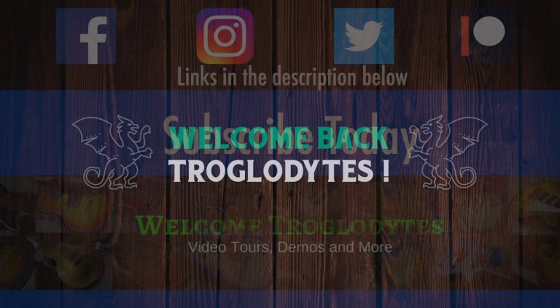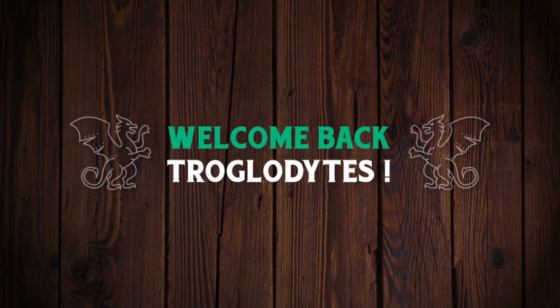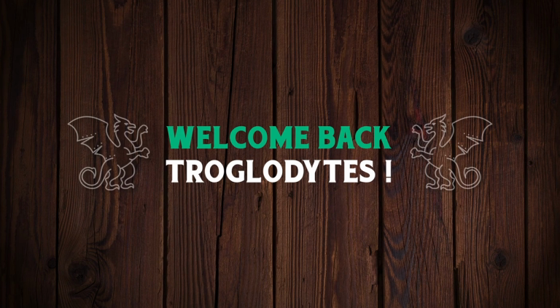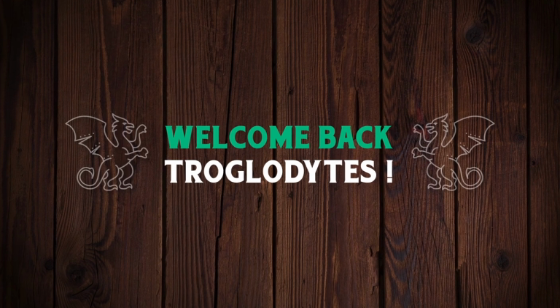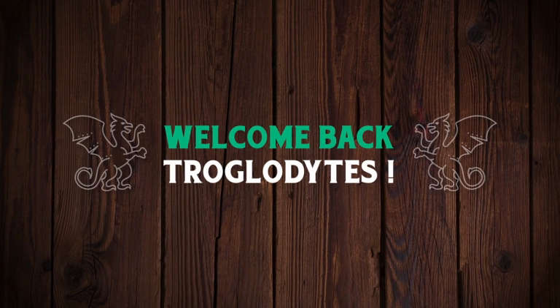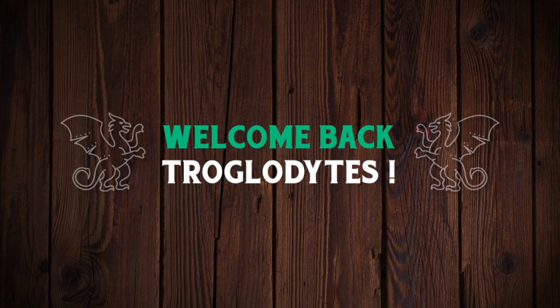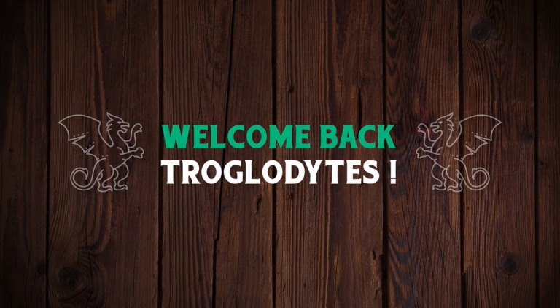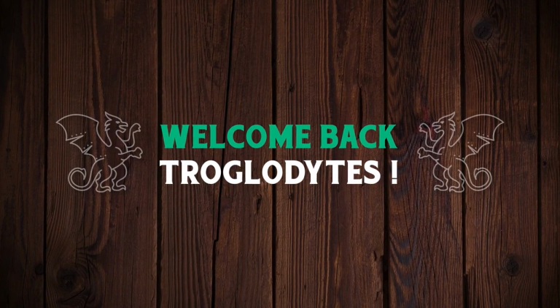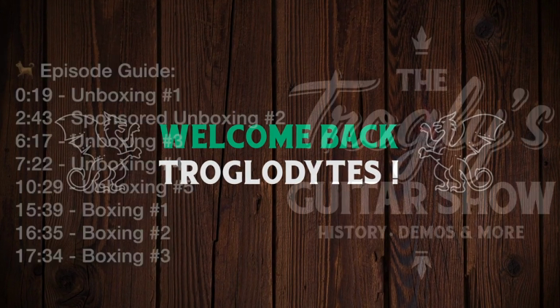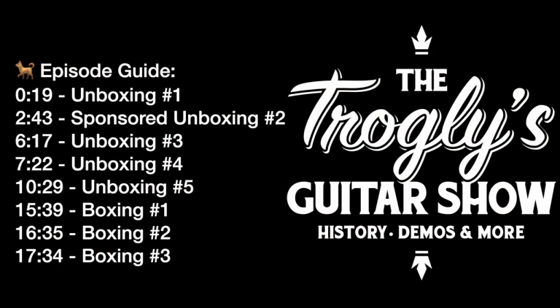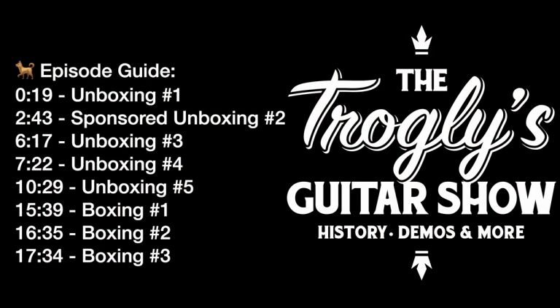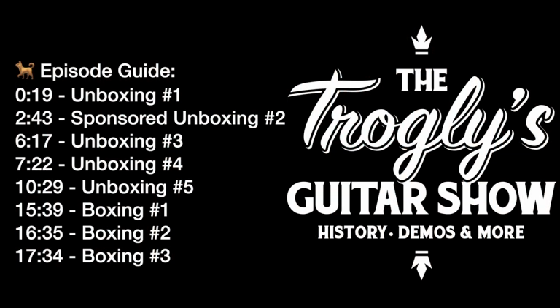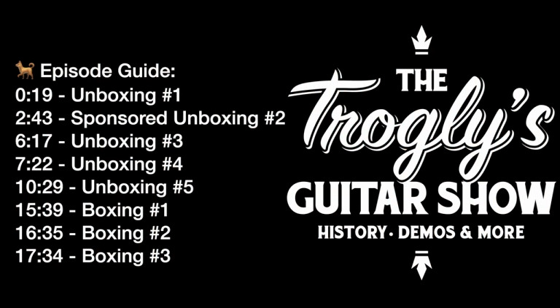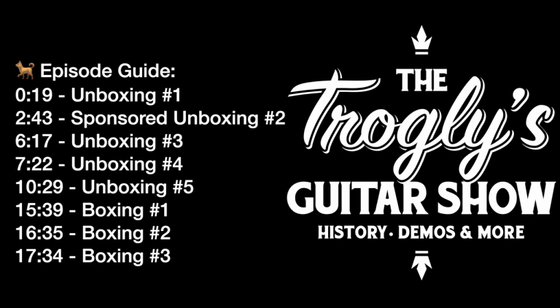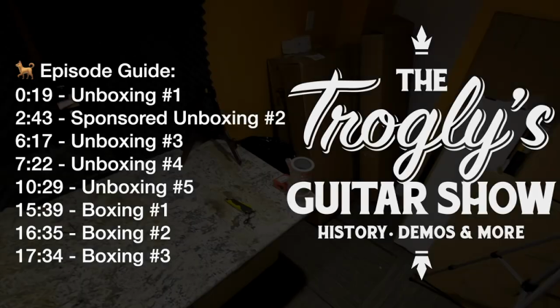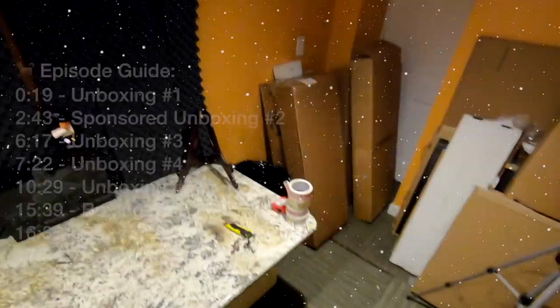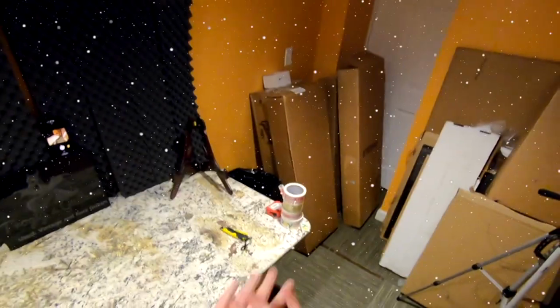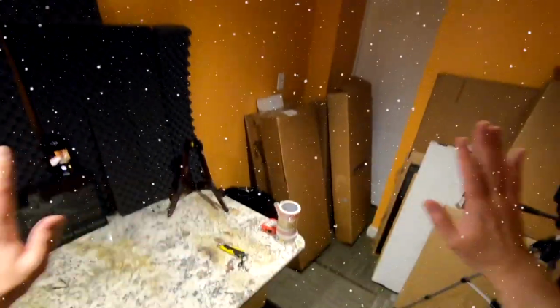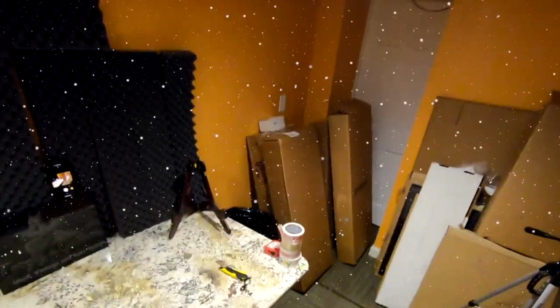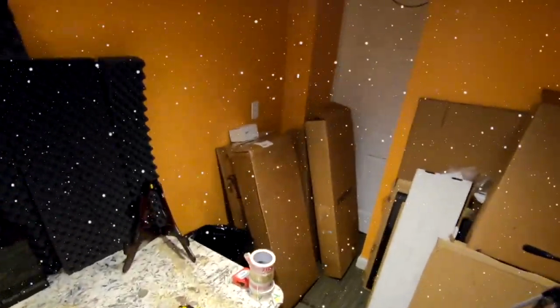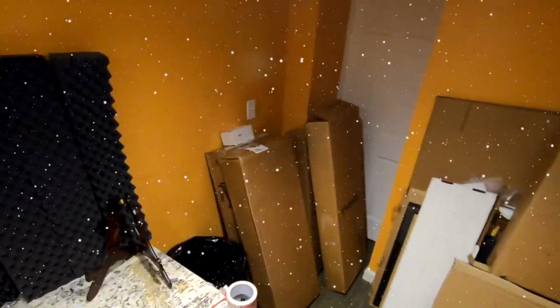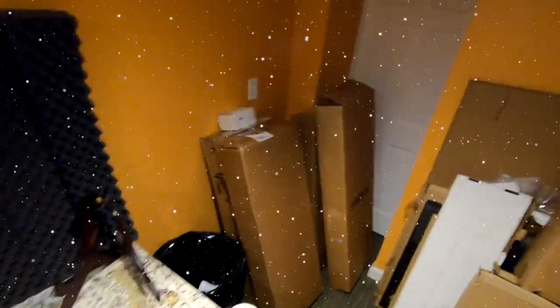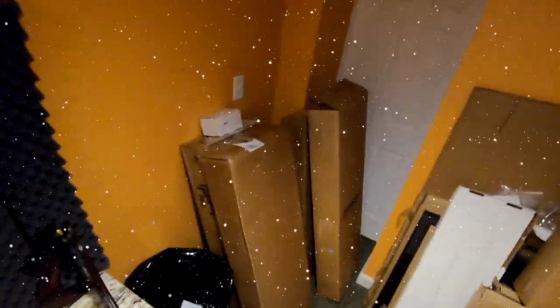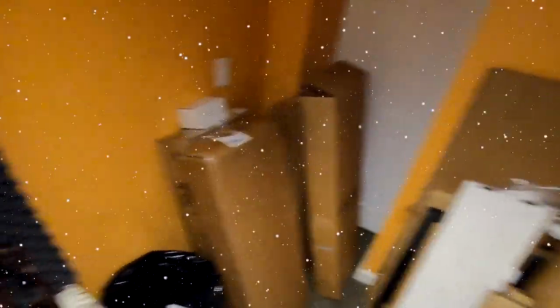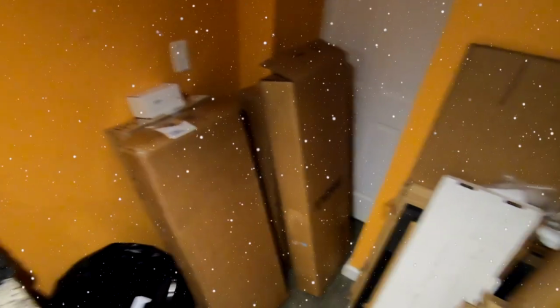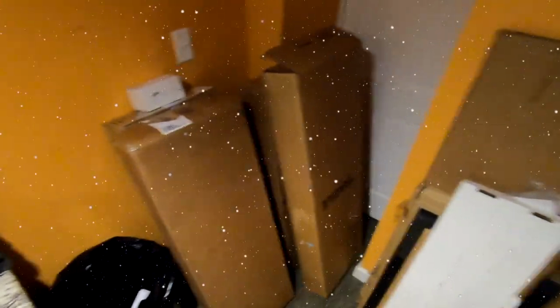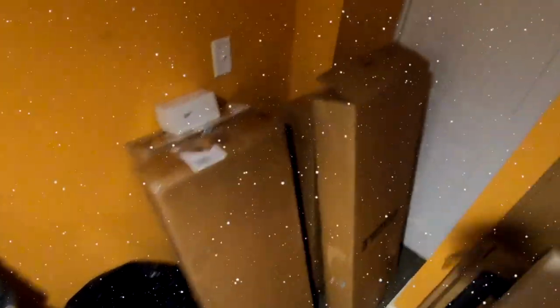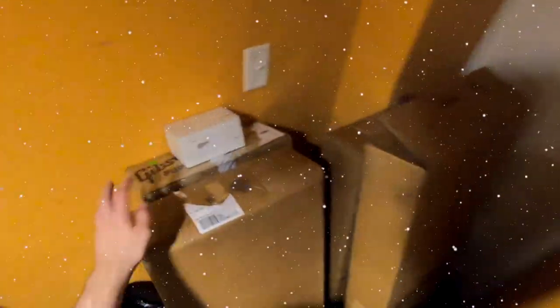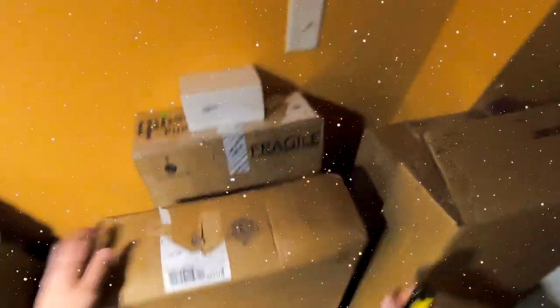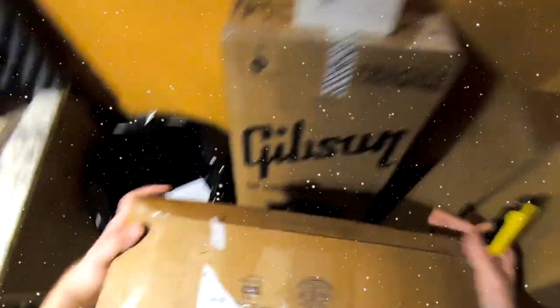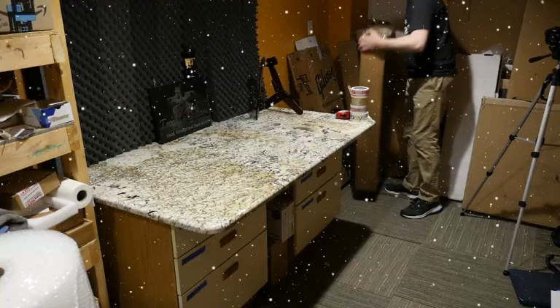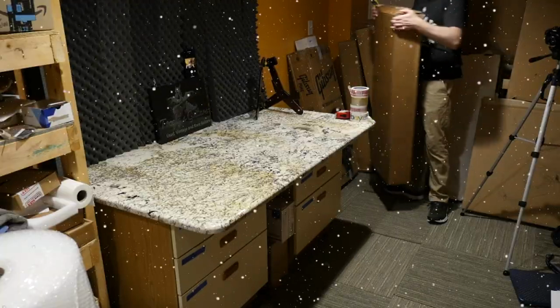Welcome back troglodytes to your daily dose of guitar information — the Troglies Guitar Show. We've got a fun, exciting, interstellar unboxing episode today; we're doing a whole bunch of crazy stuff, so let's go ahead and start in.